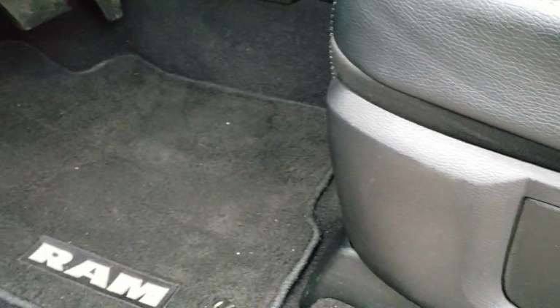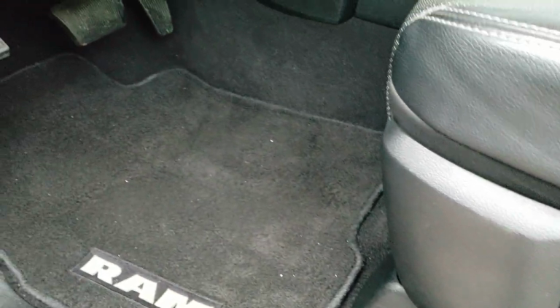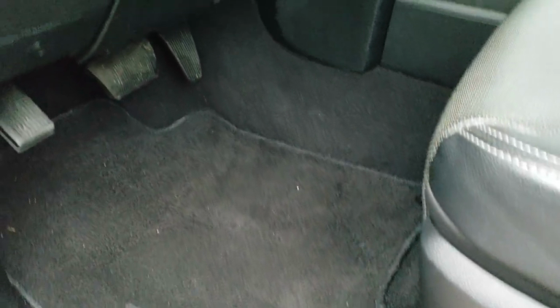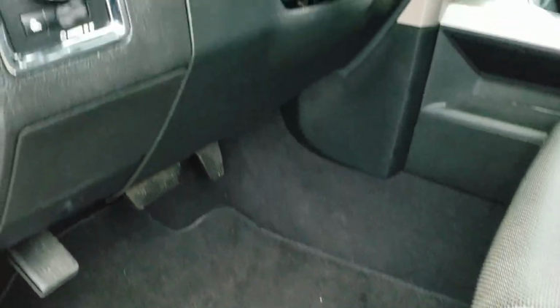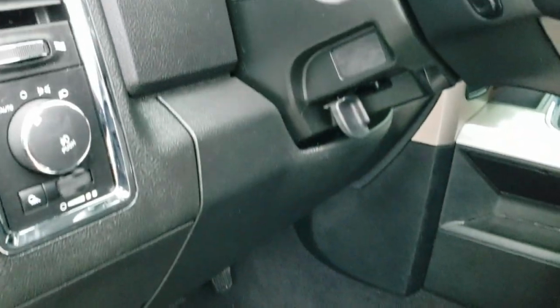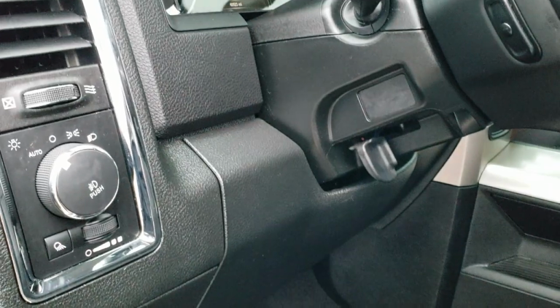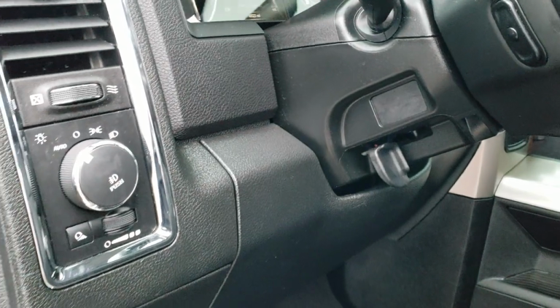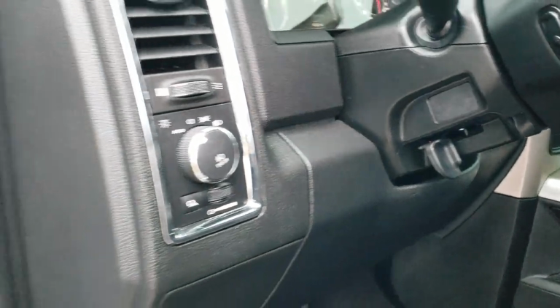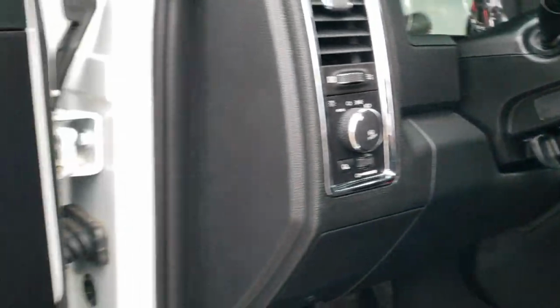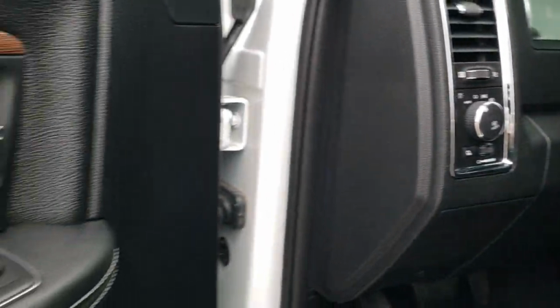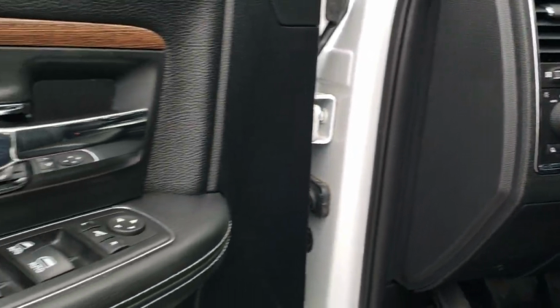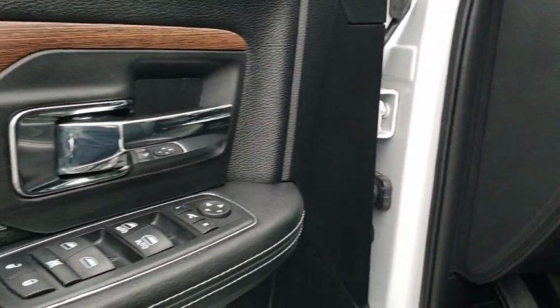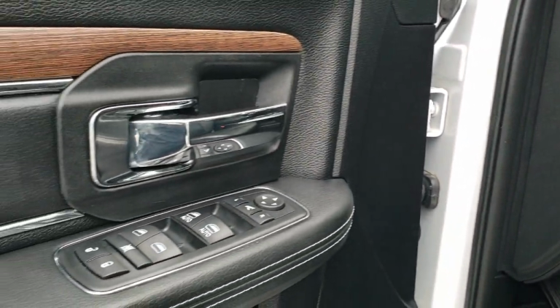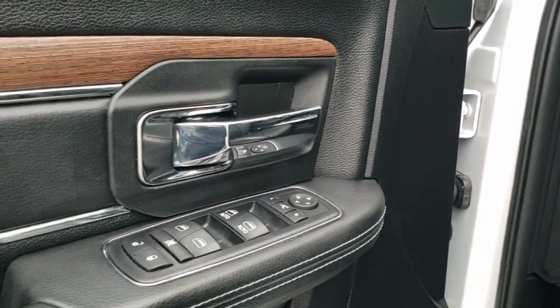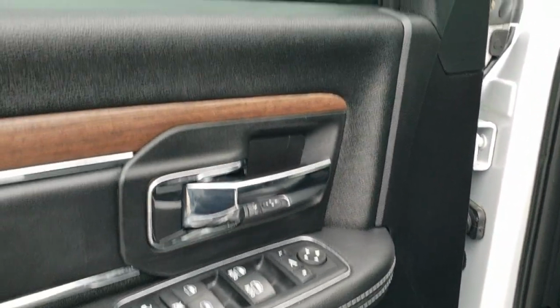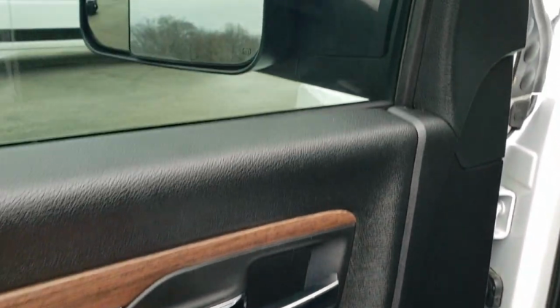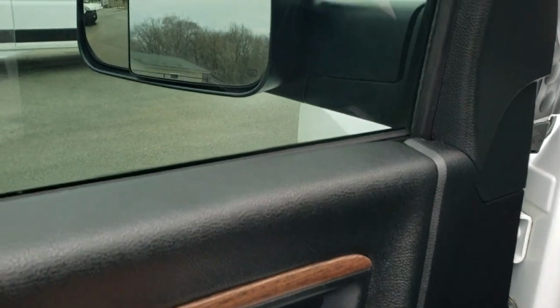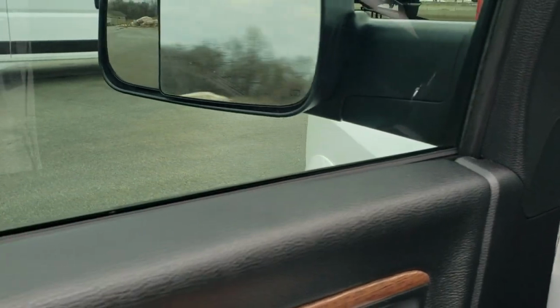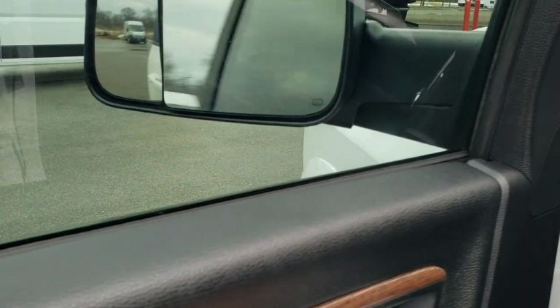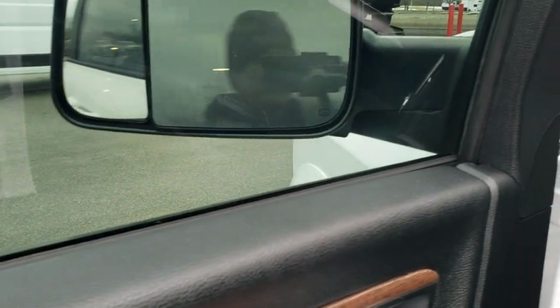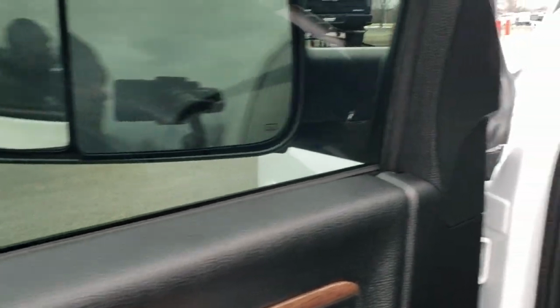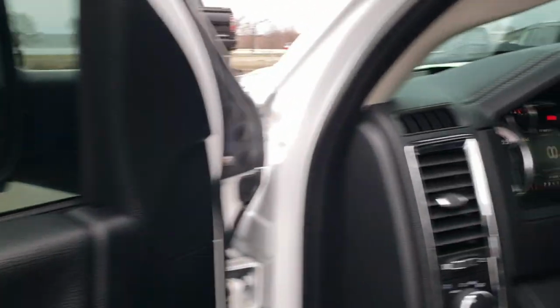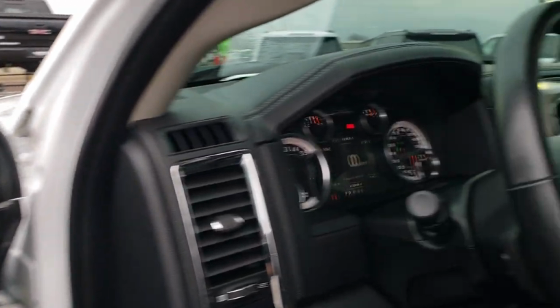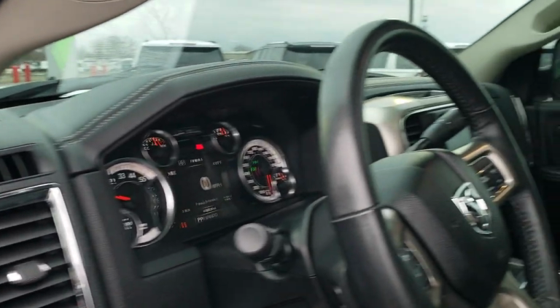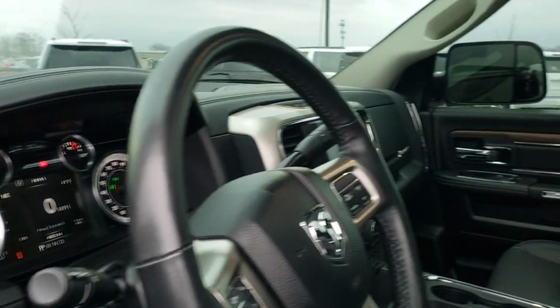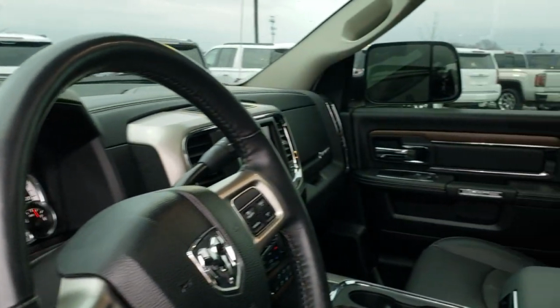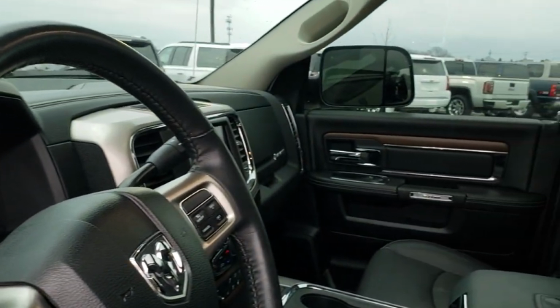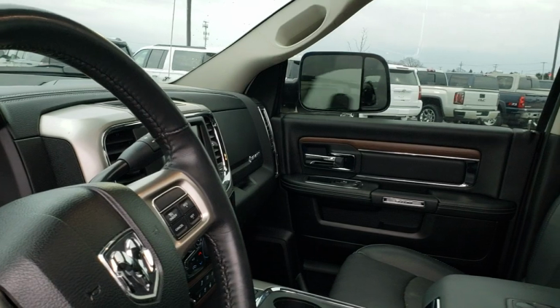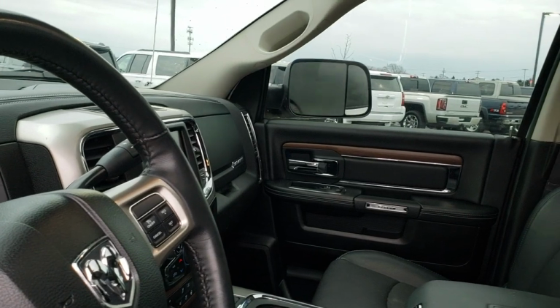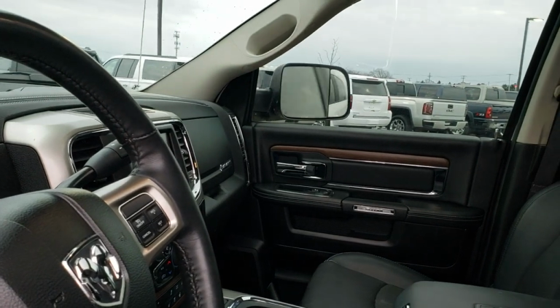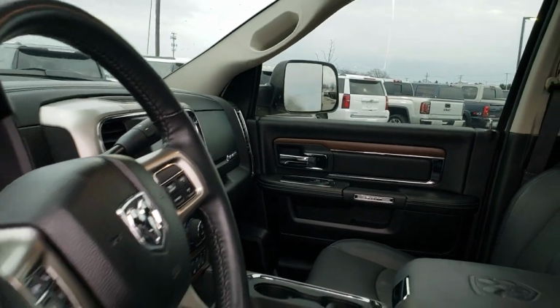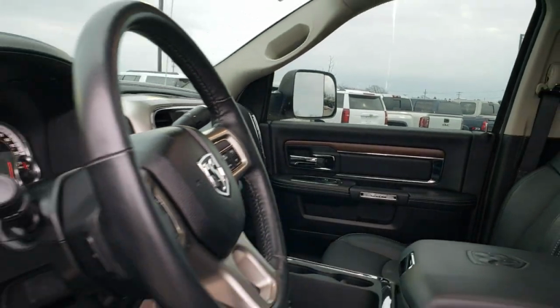Auto headlamps, power windows, power locks, power mirrors — and these mirrors do power fold in. I always like showing both sides to make sure that both sides are working, and they definitely are.